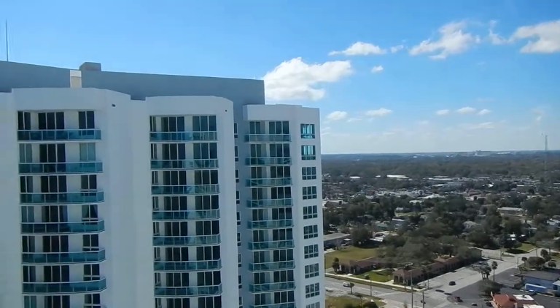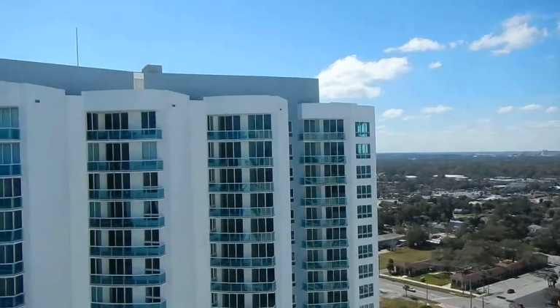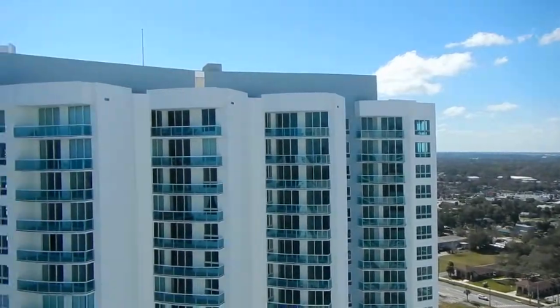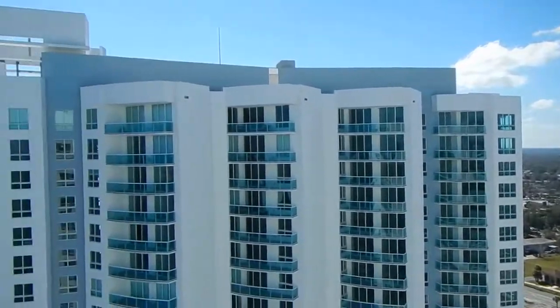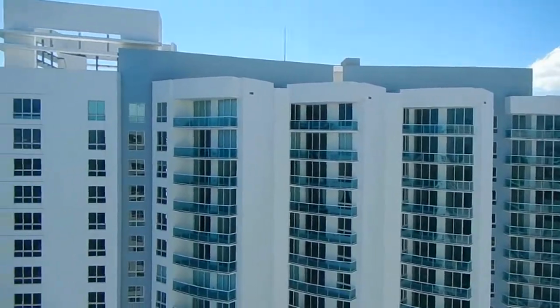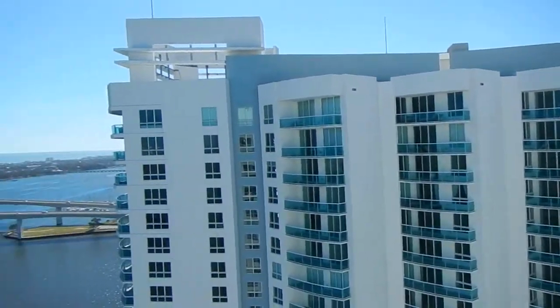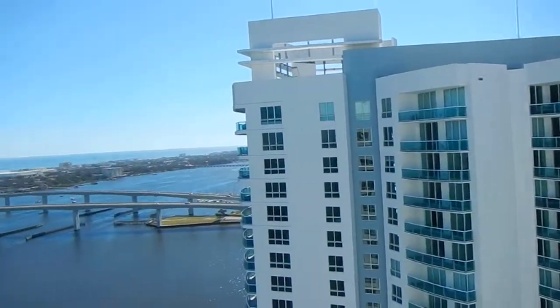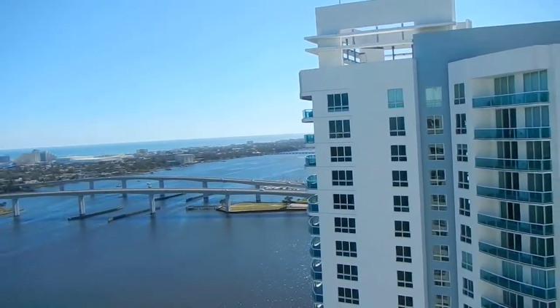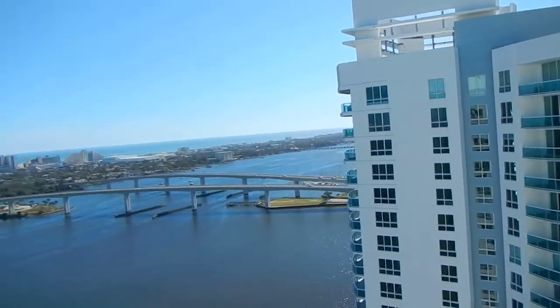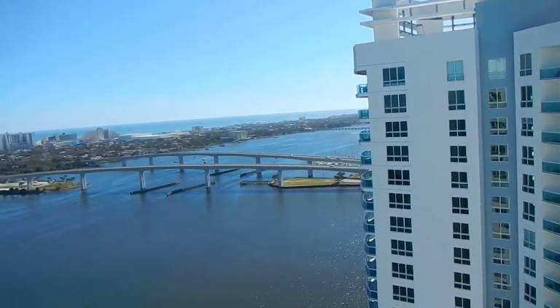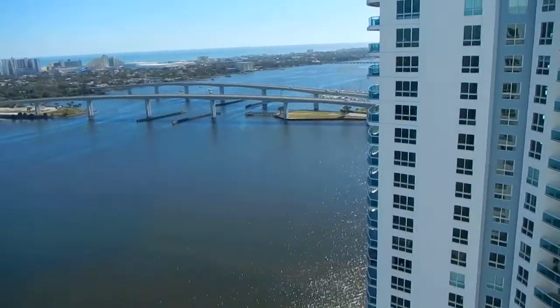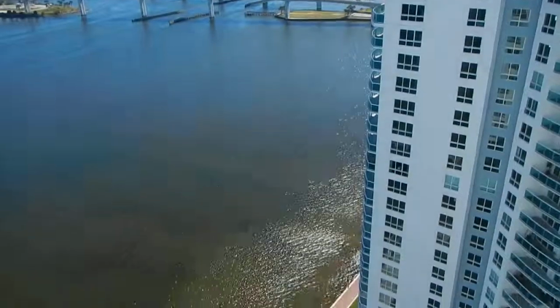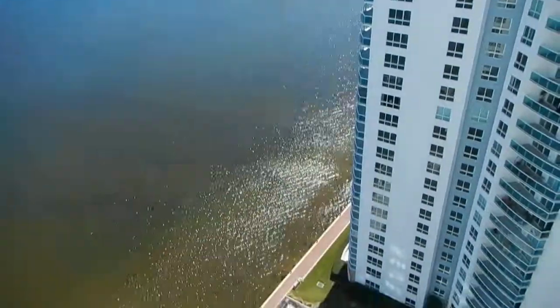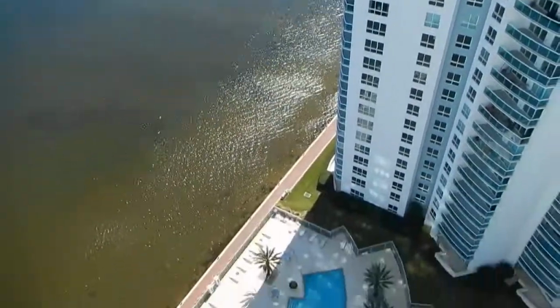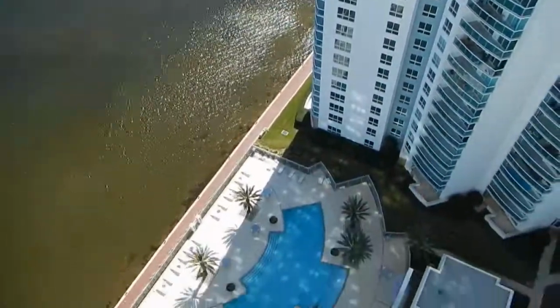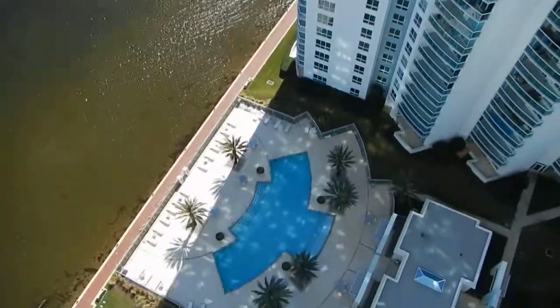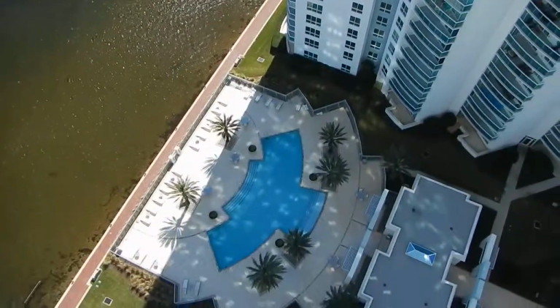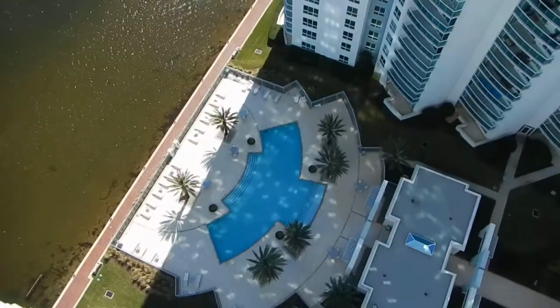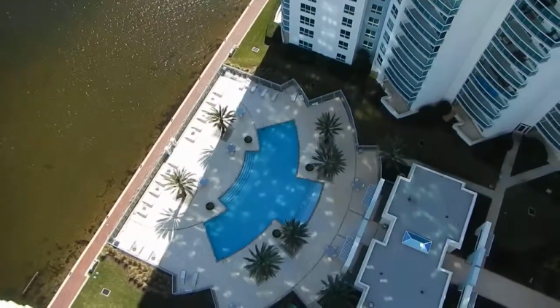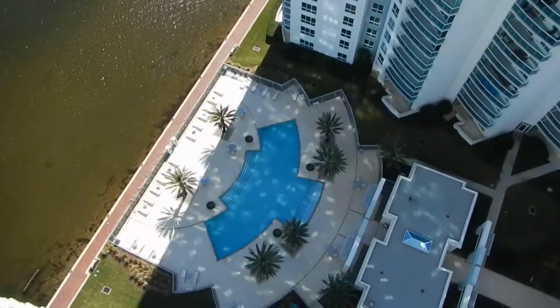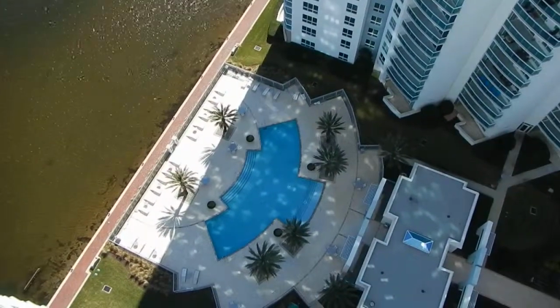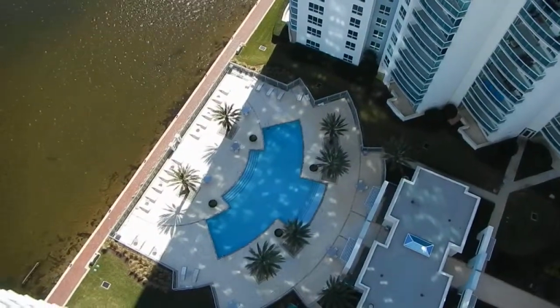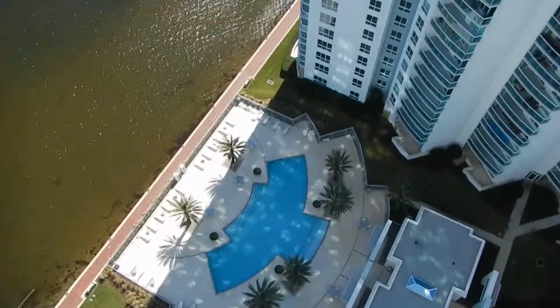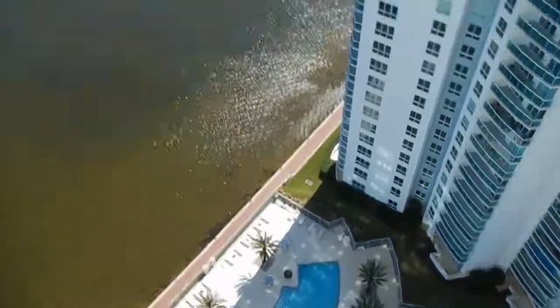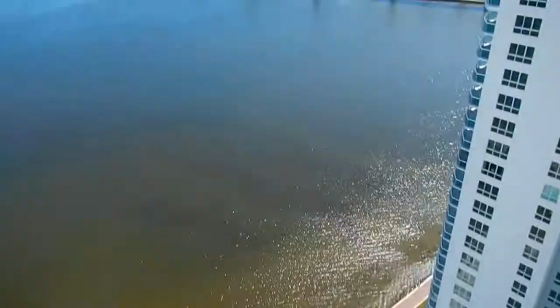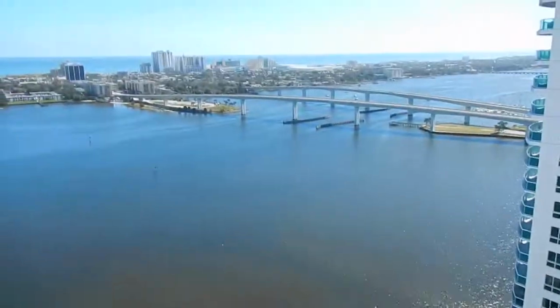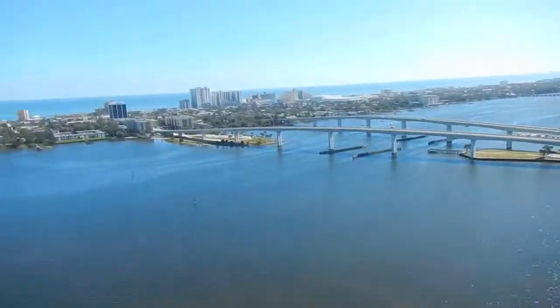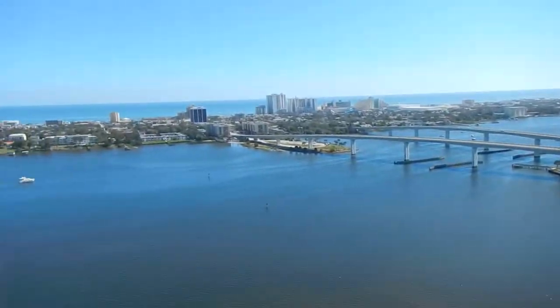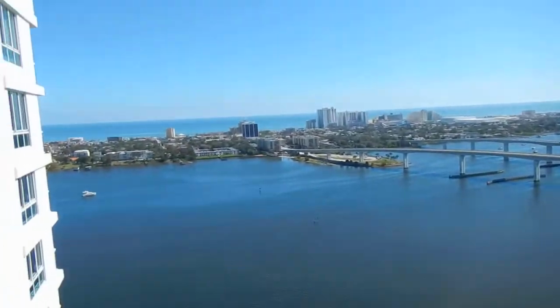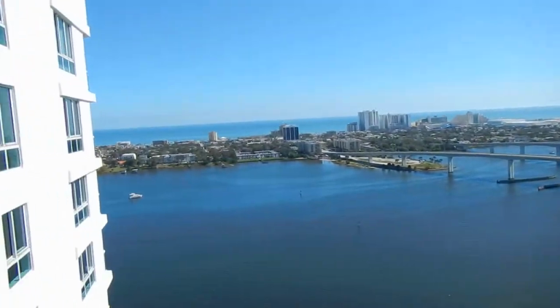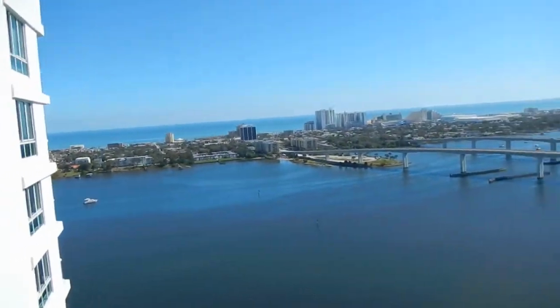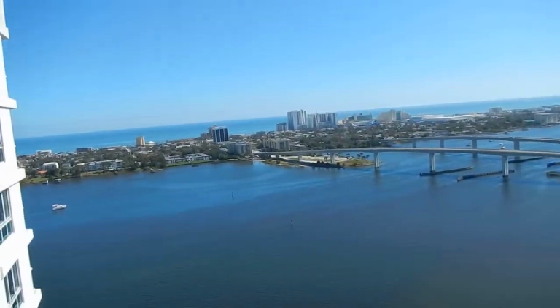Nice looking building. Just to show you — the pool is directly below you. That is the second pool. And that's it.